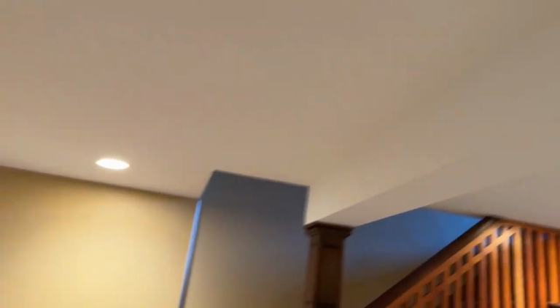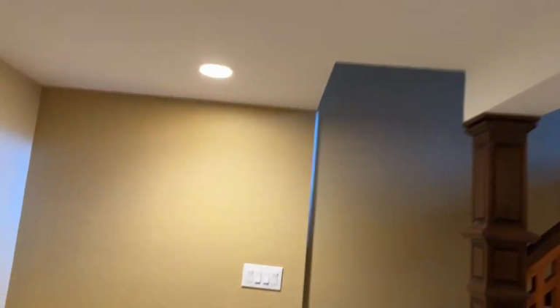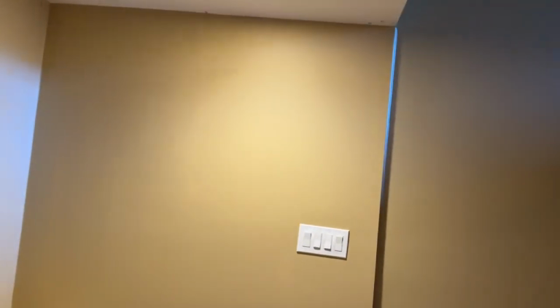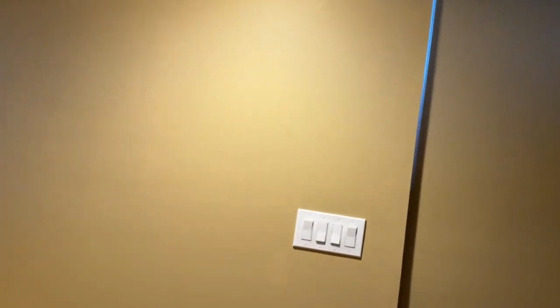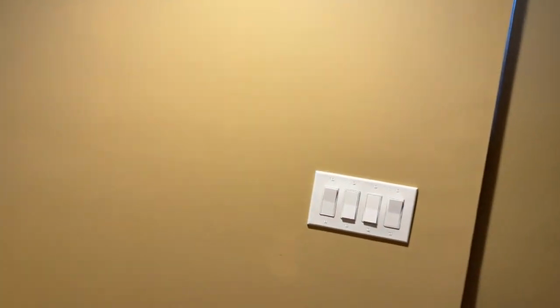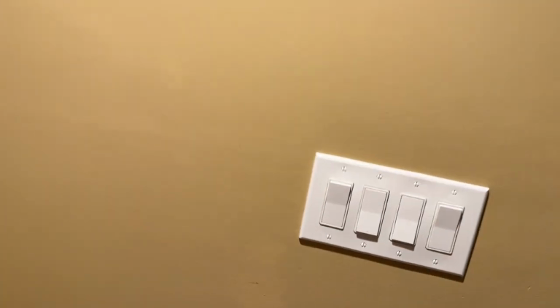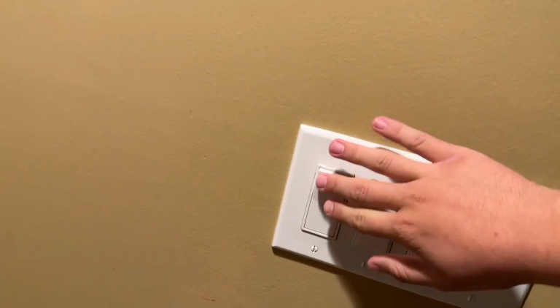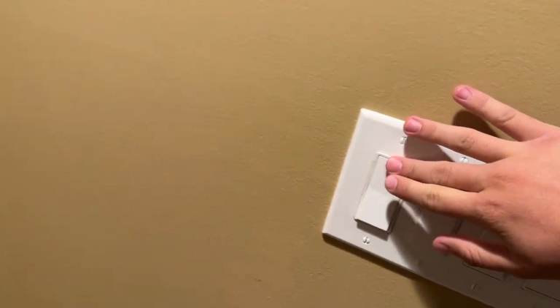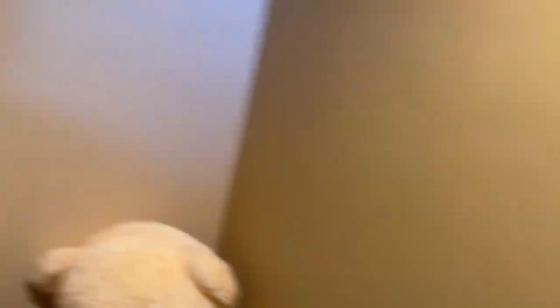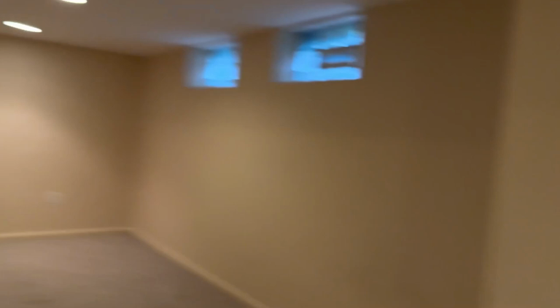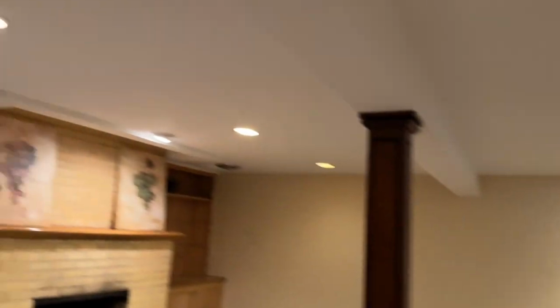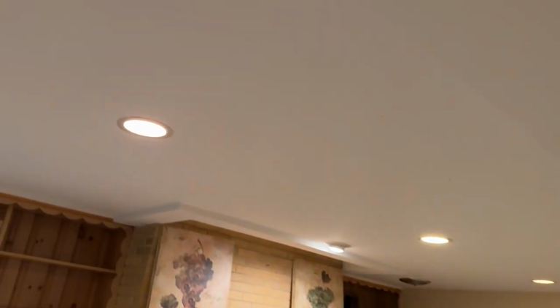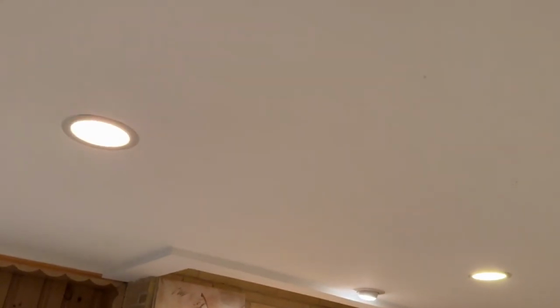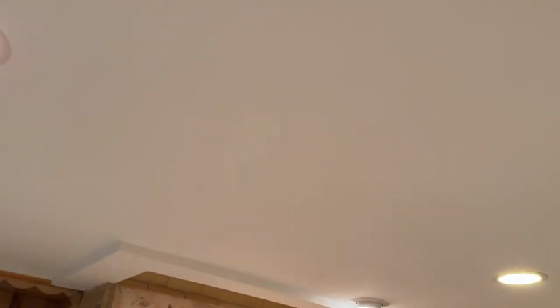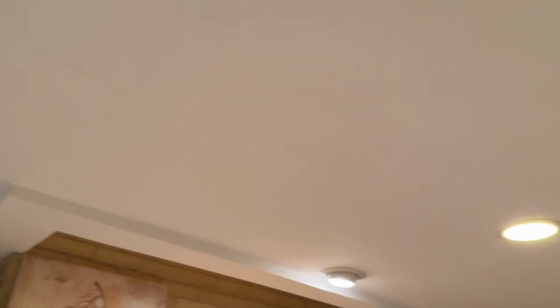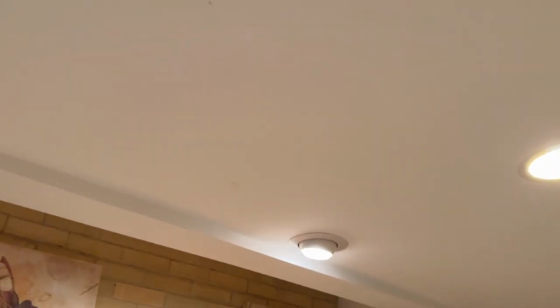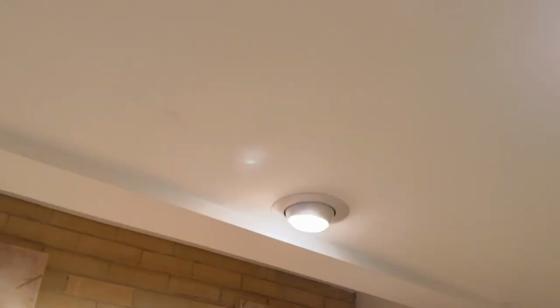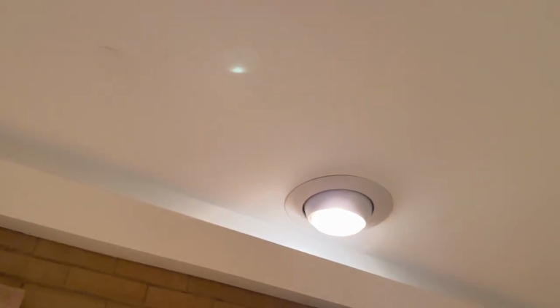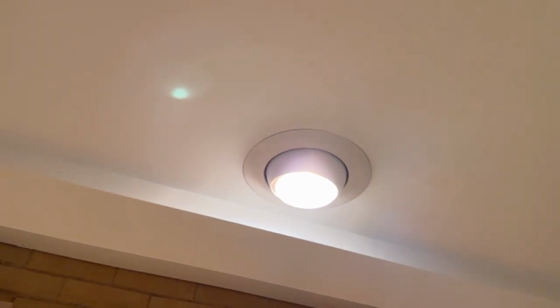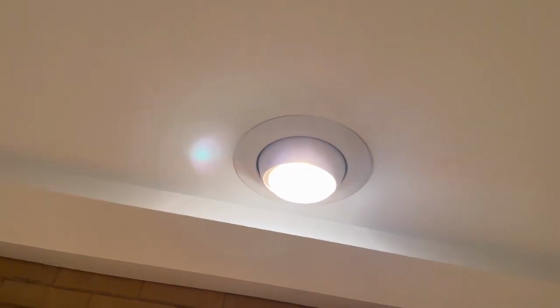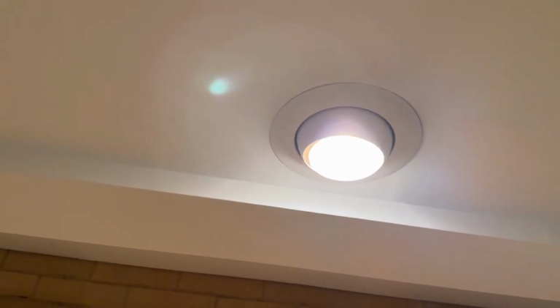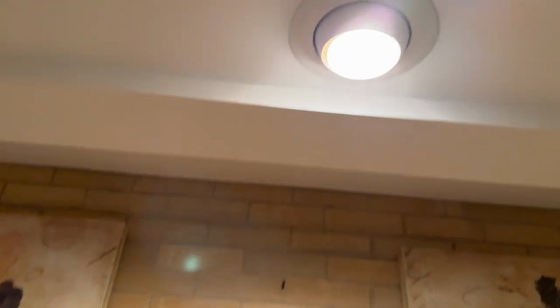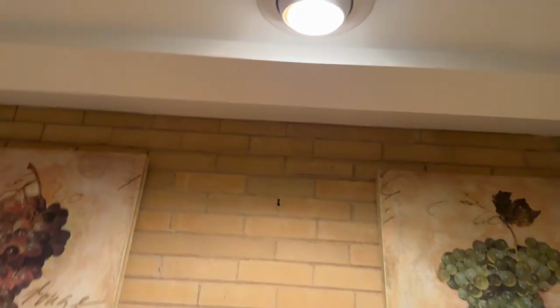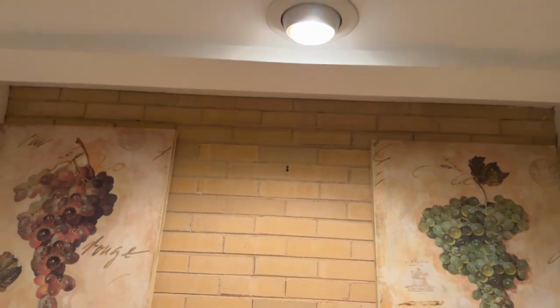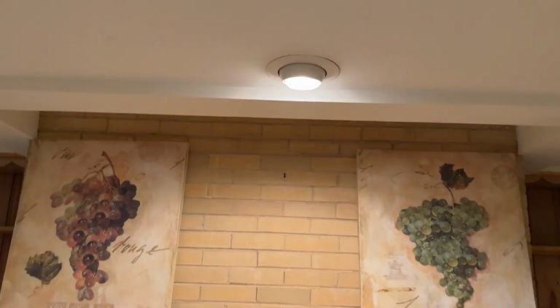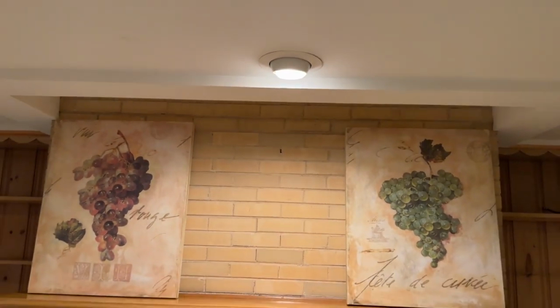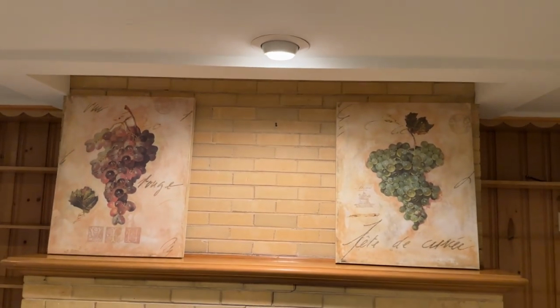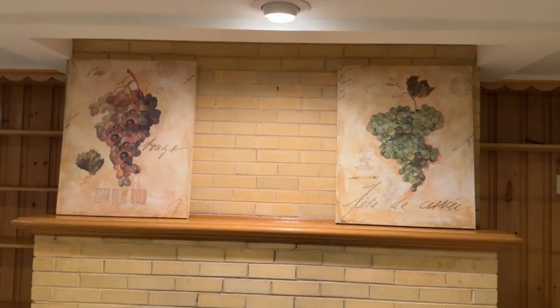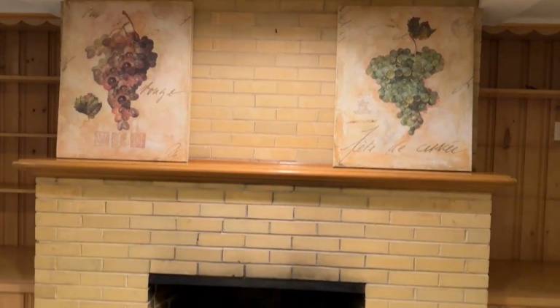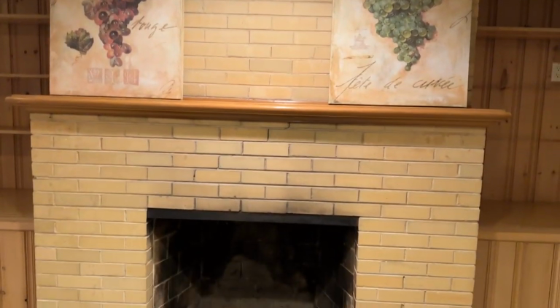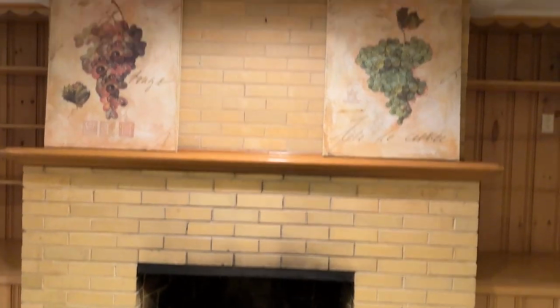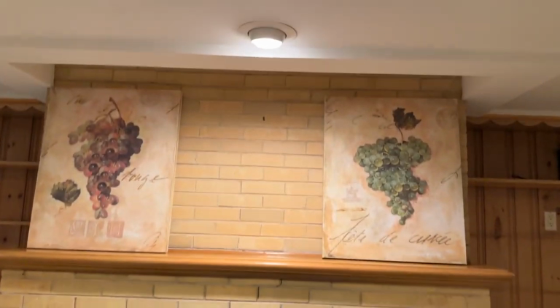And then finally we have this guy right here which turns on the fireplace spotlight. Which you can see — this one is actually kind of facing the mantle here.